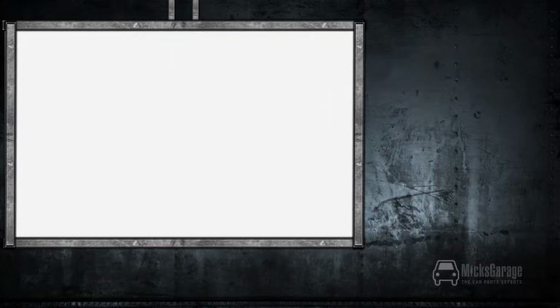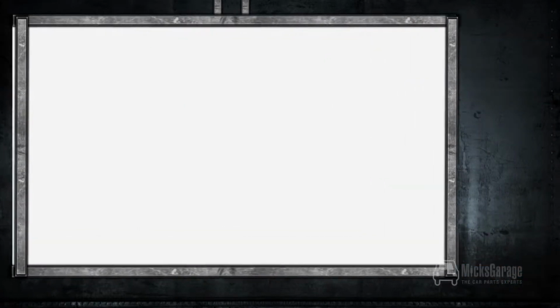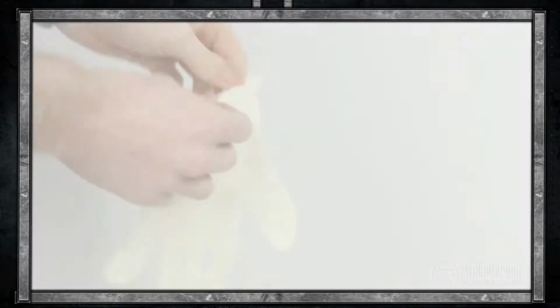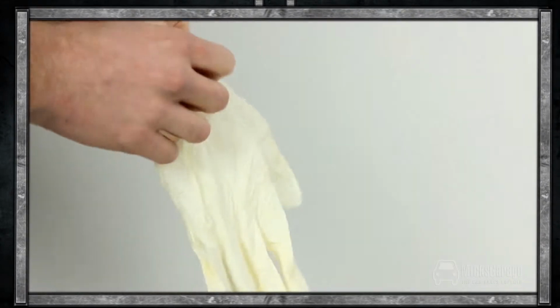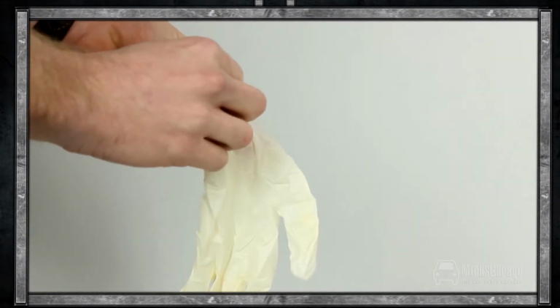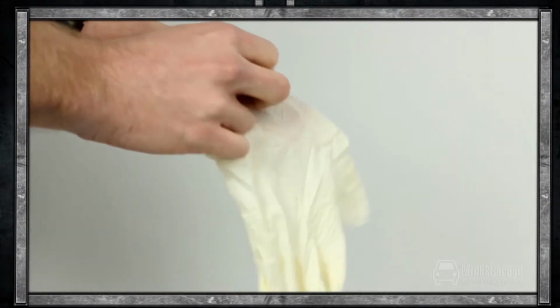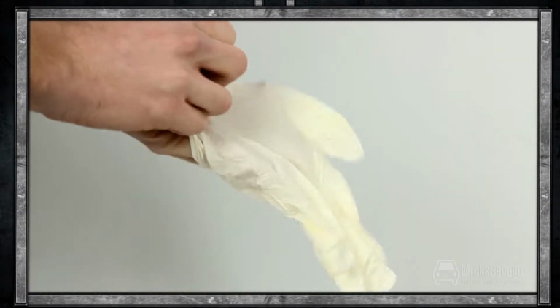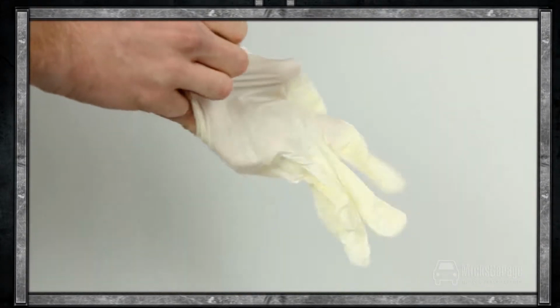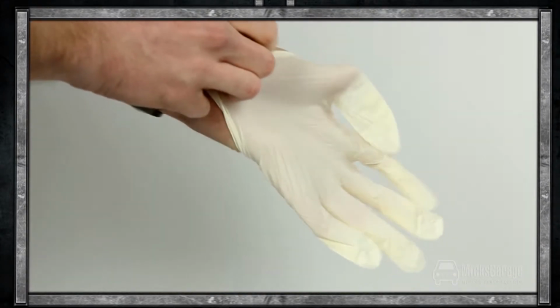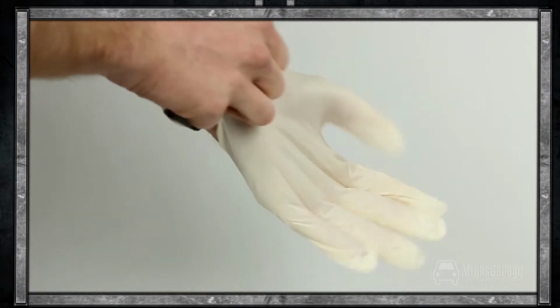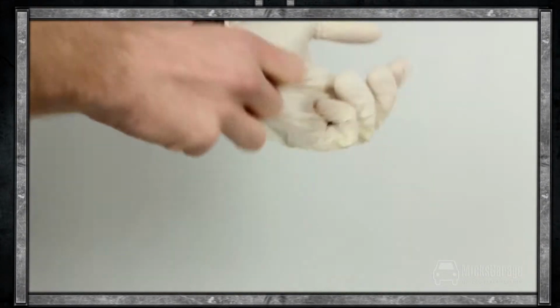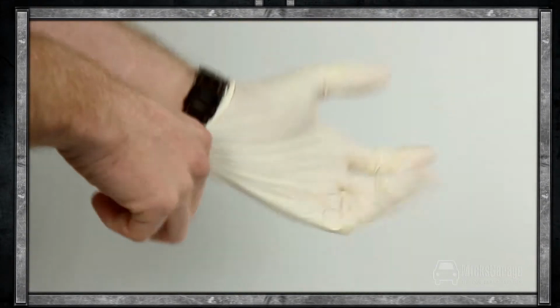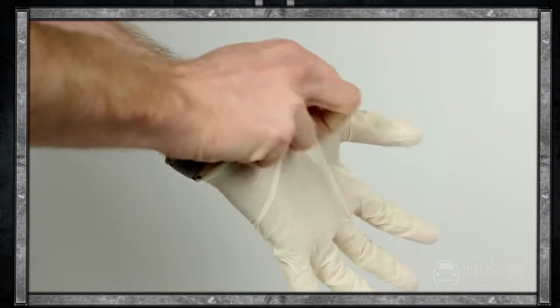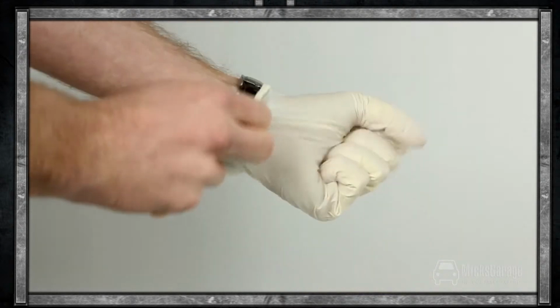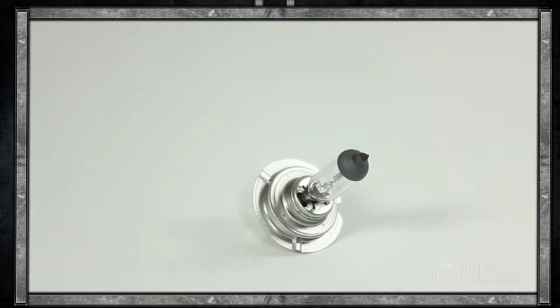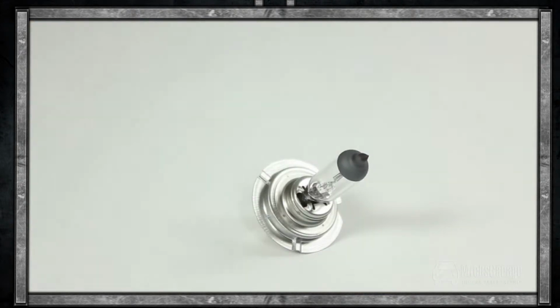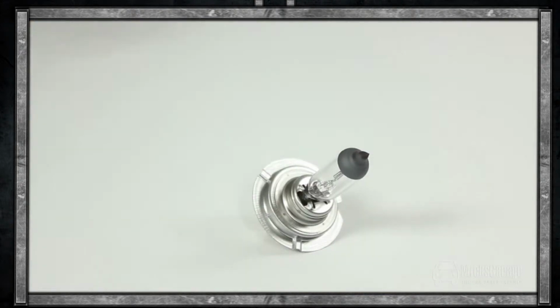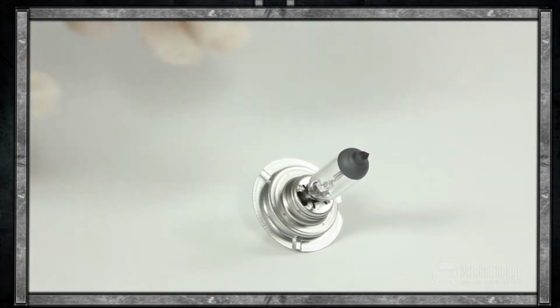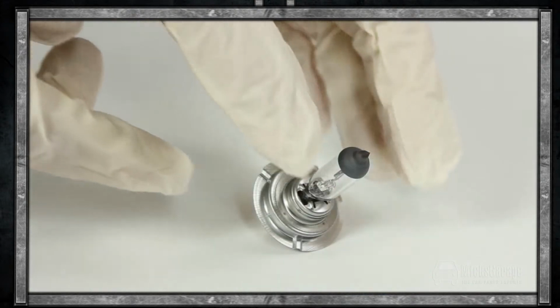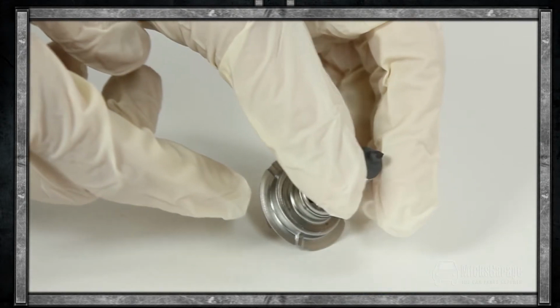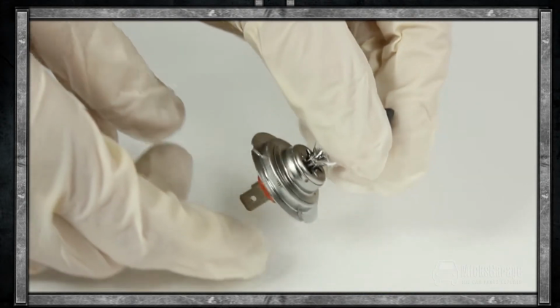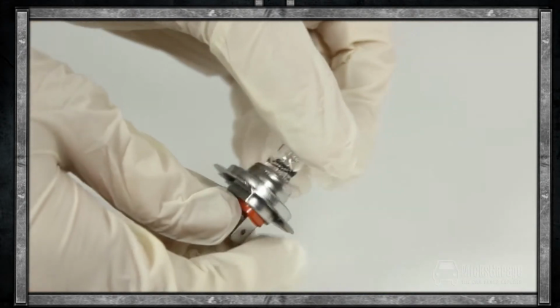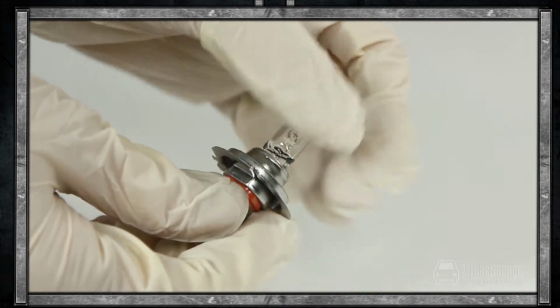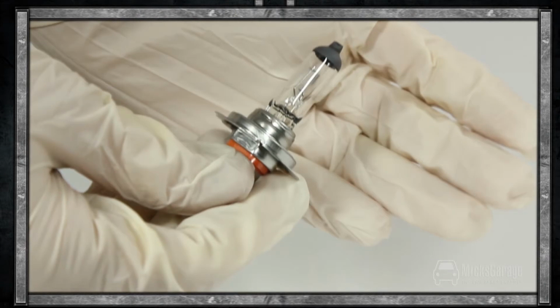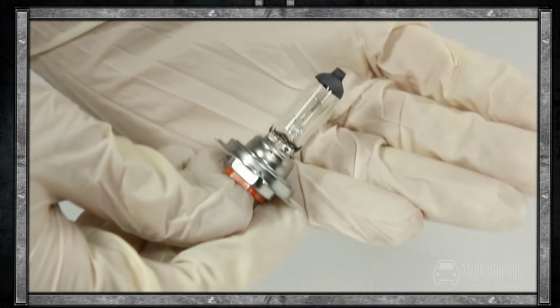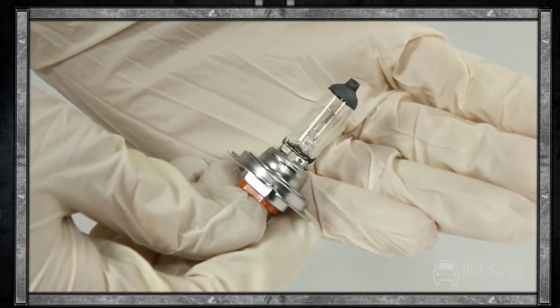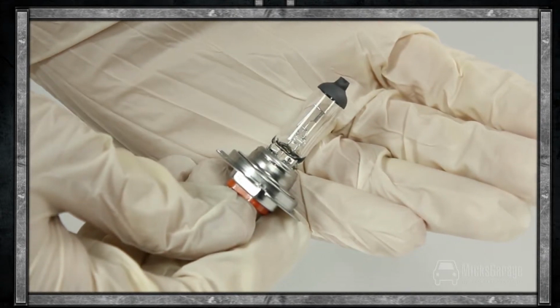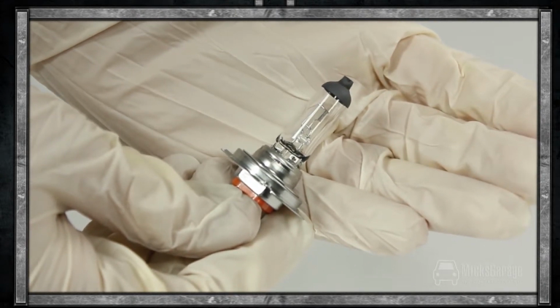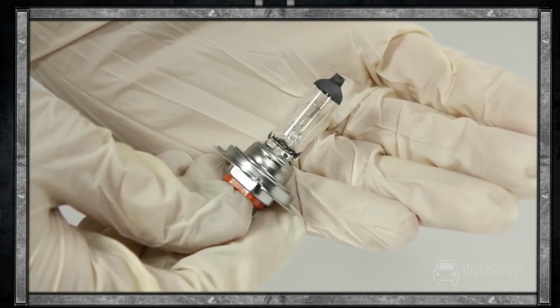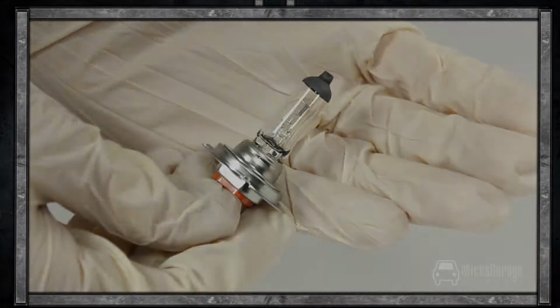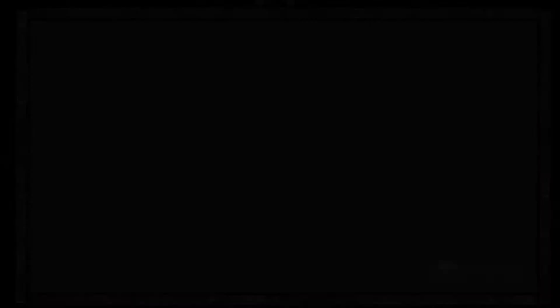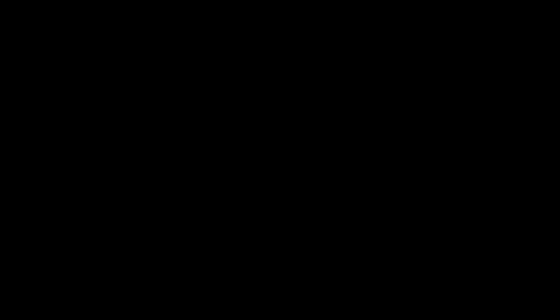As with all bulb changes, we recommend that you use disposable work gloves during the process. Handling bulbs with your bare hands can leave a residue of oil and acid from the skin, which can cause your bulbs to blow. The lamp and the gloves are available to buy now online at MixGarage.com.